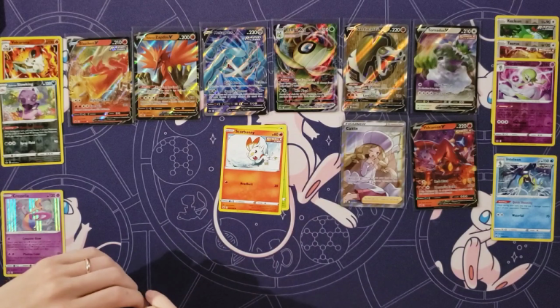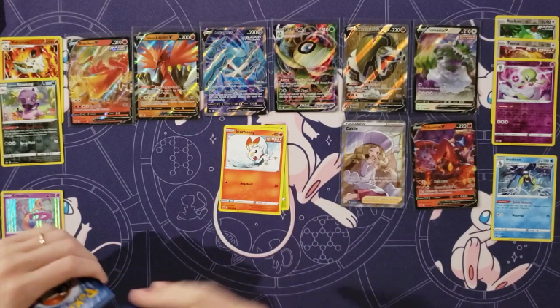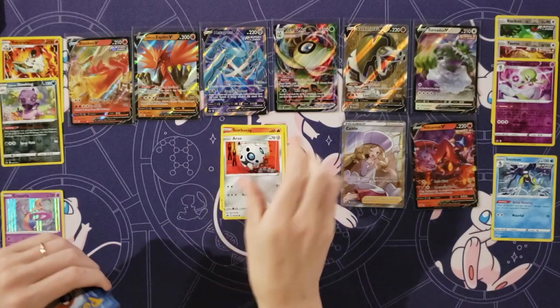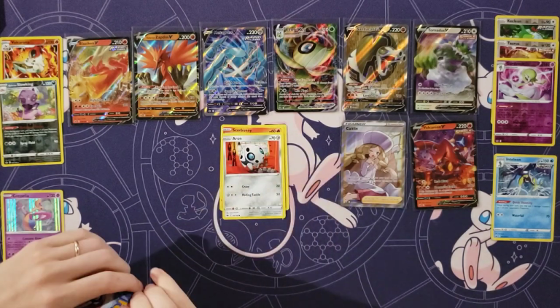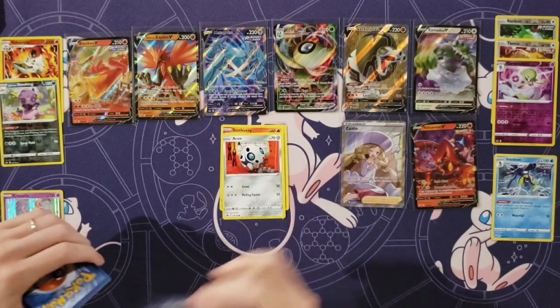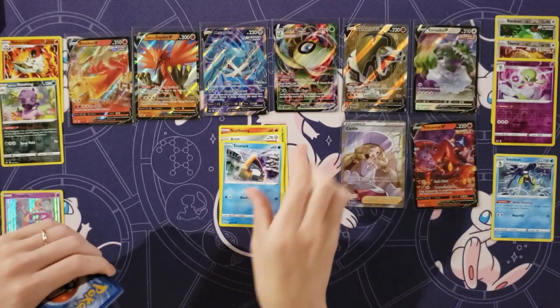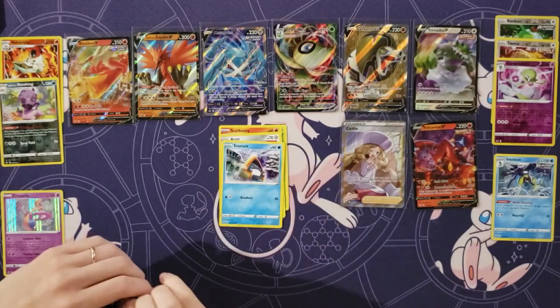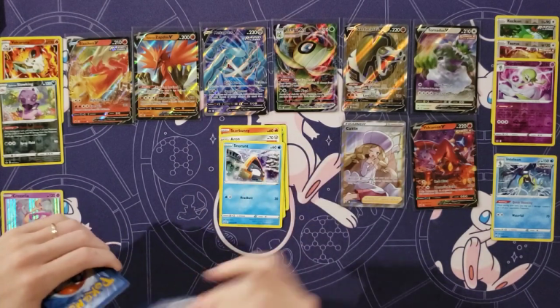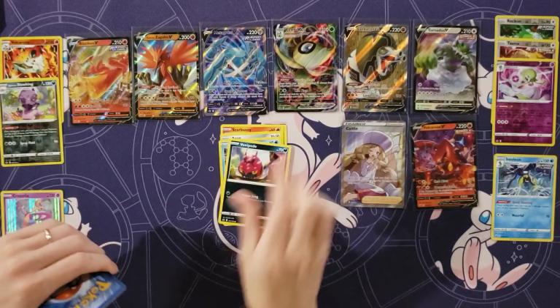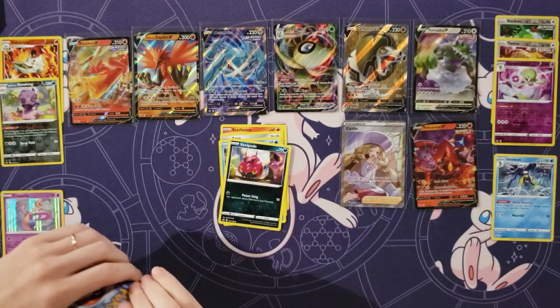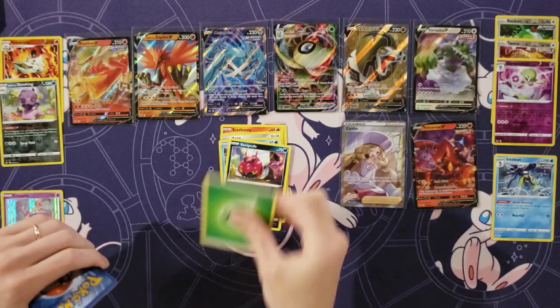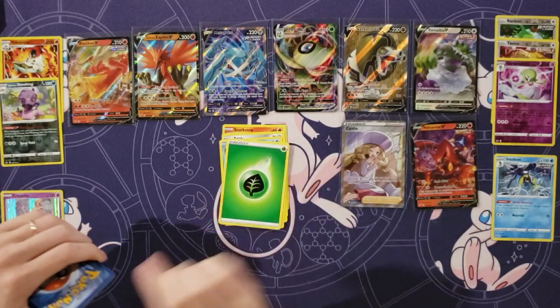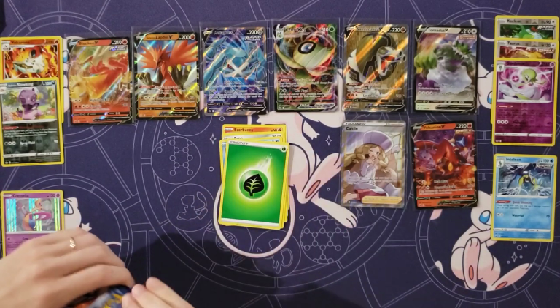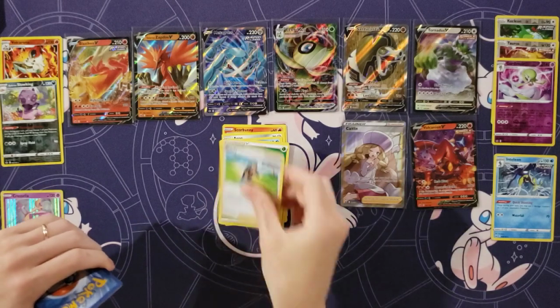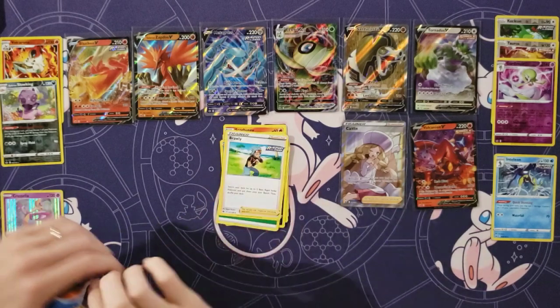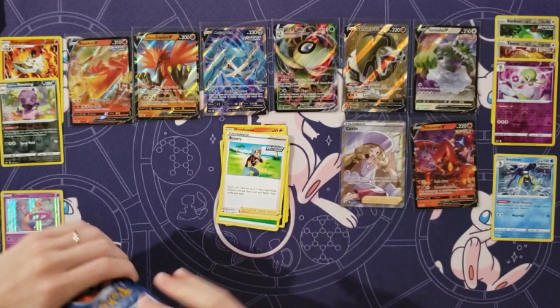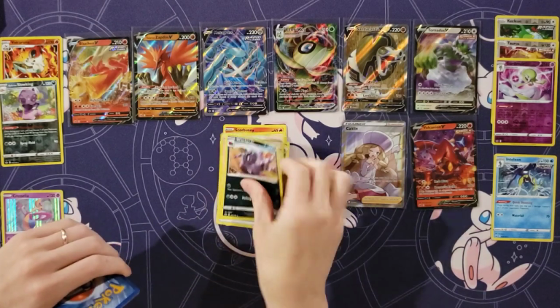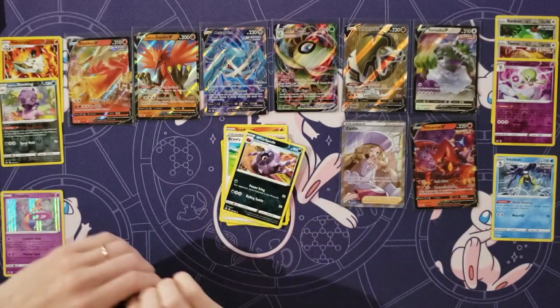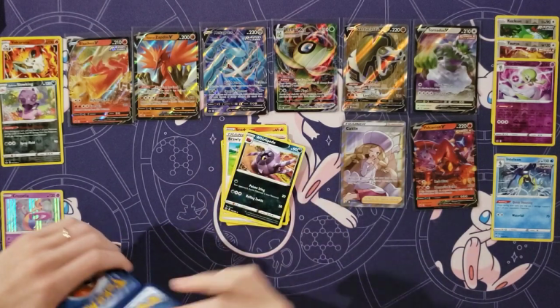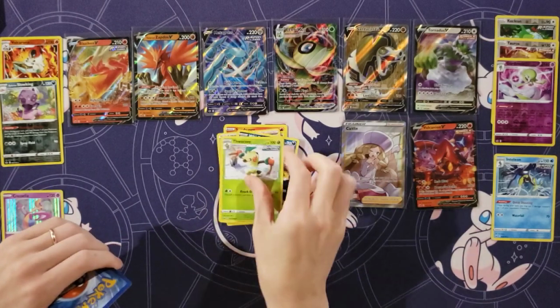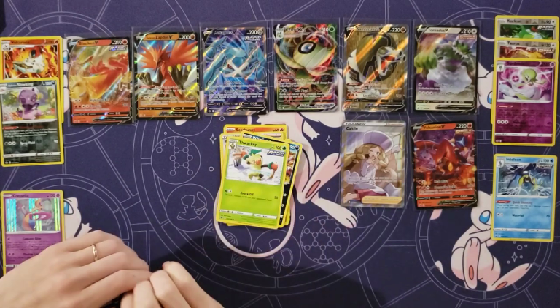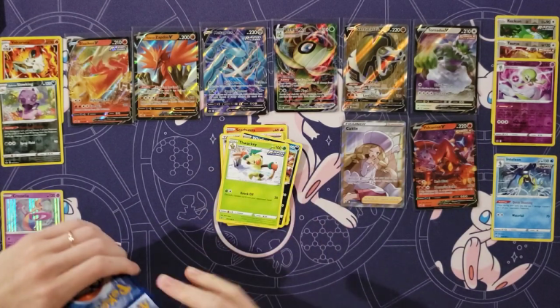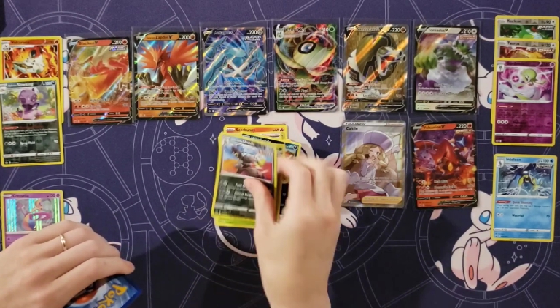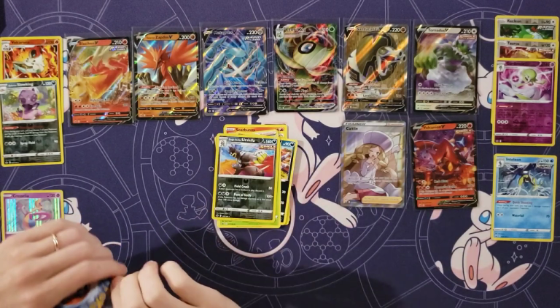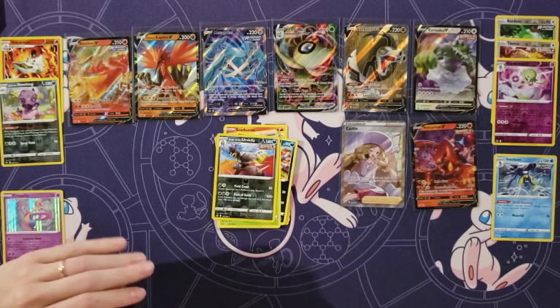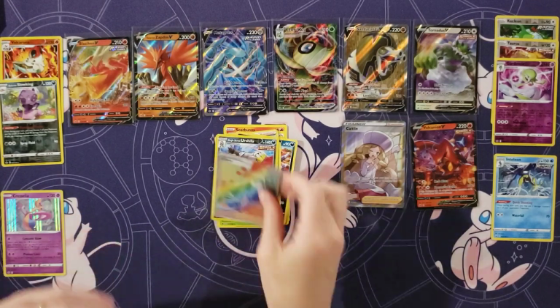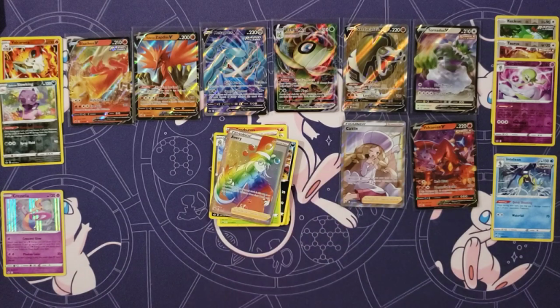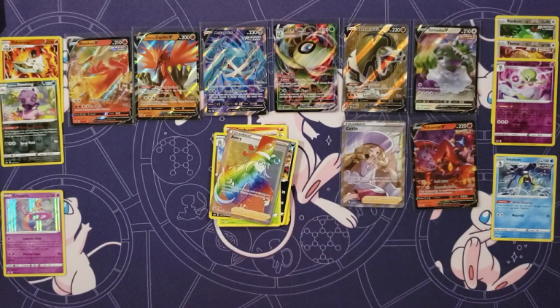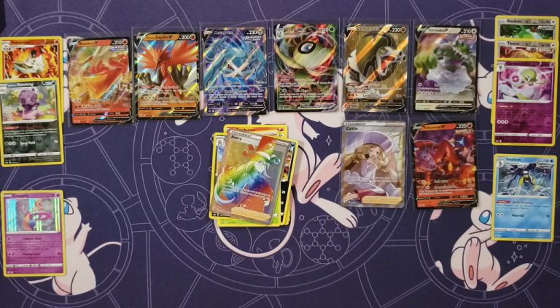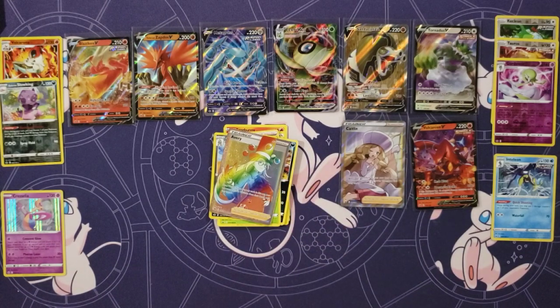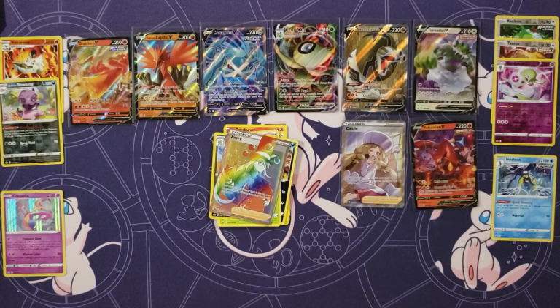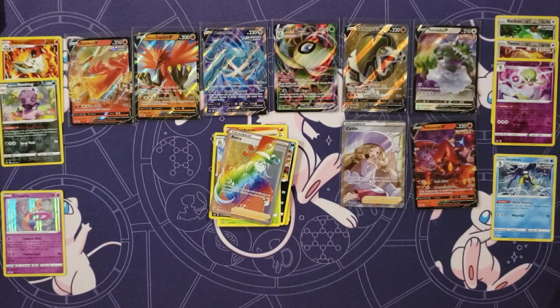Grookey and Scorbunny. Aeron — I actually need Sobble. Snow Runt. Energy and Brawley. Whirlipede. Blackie. Oh, not Urshifu — oh! There's a Secret Rare!